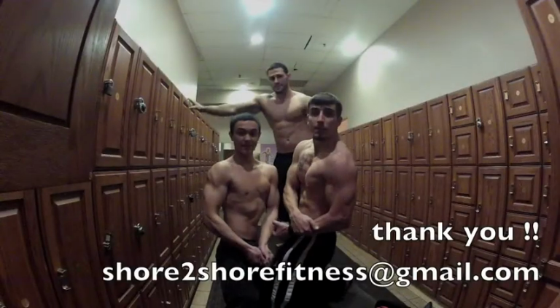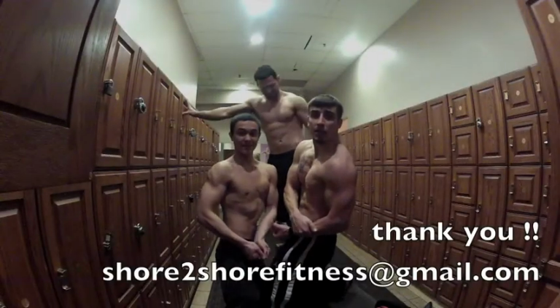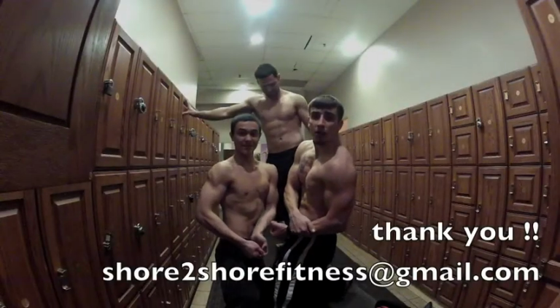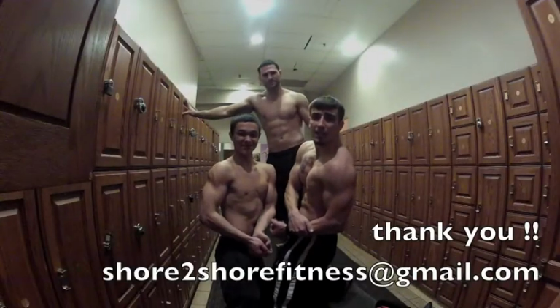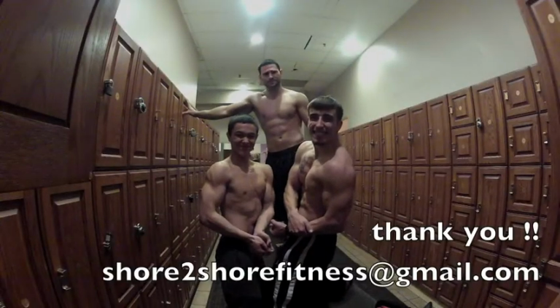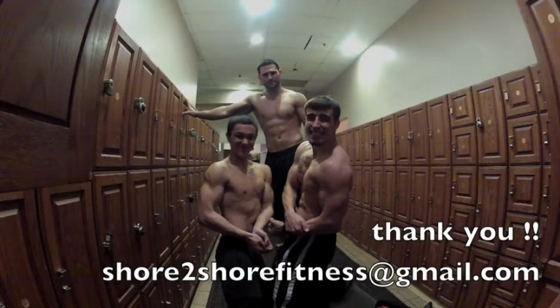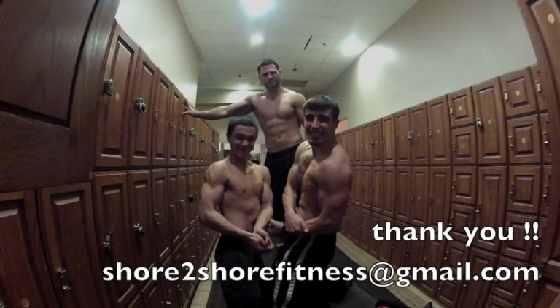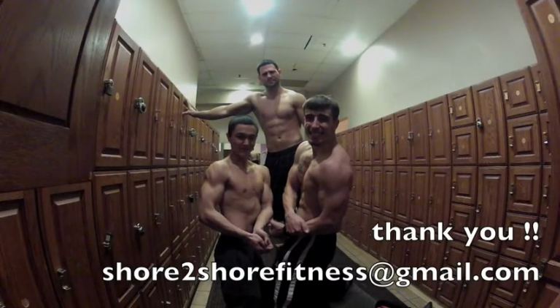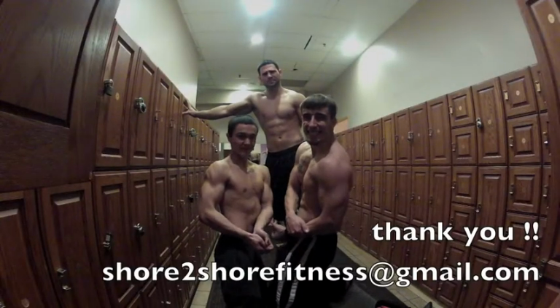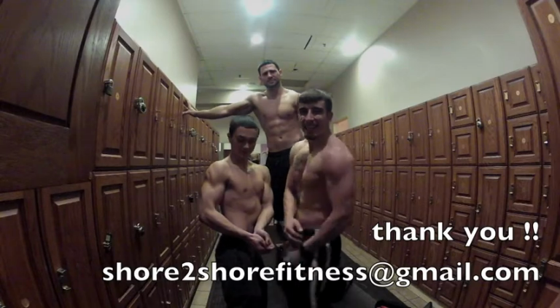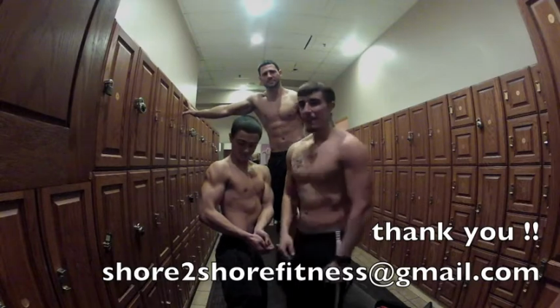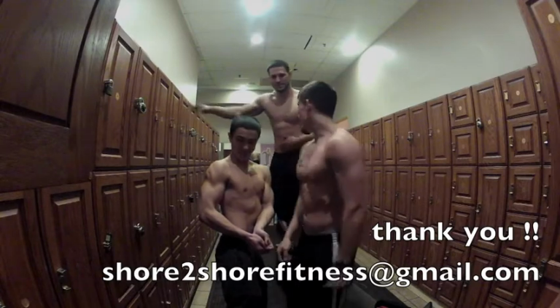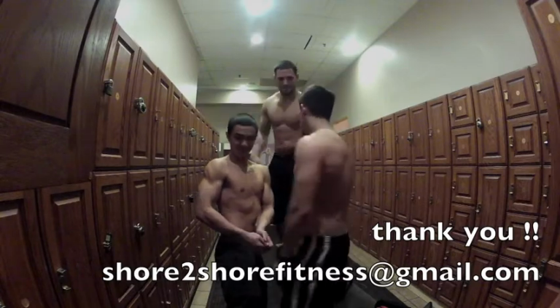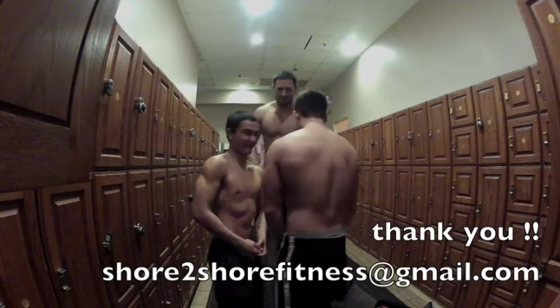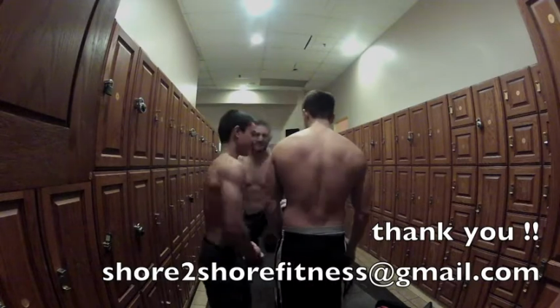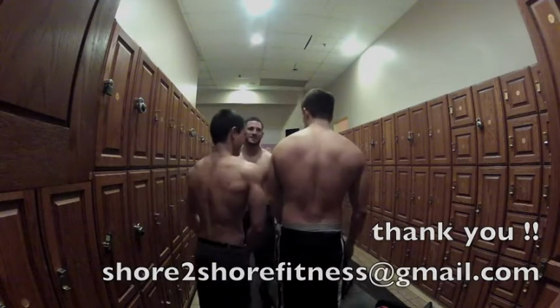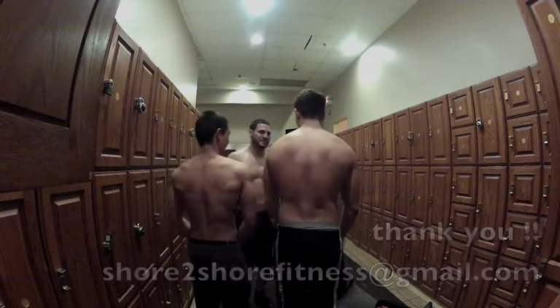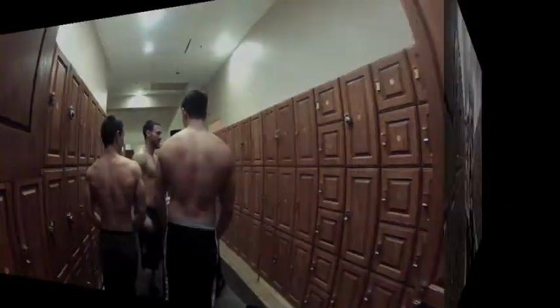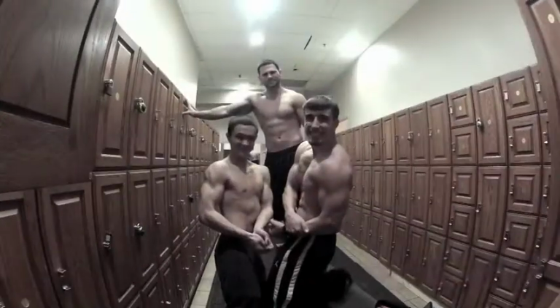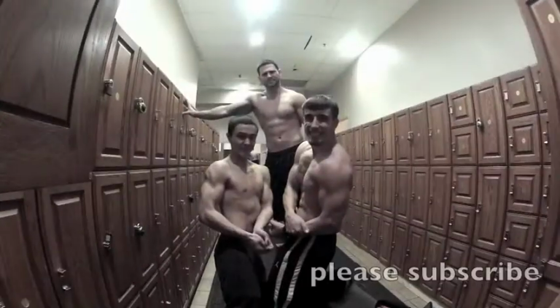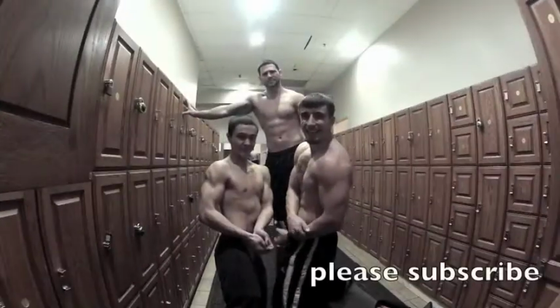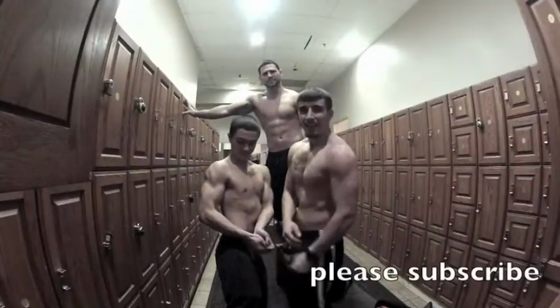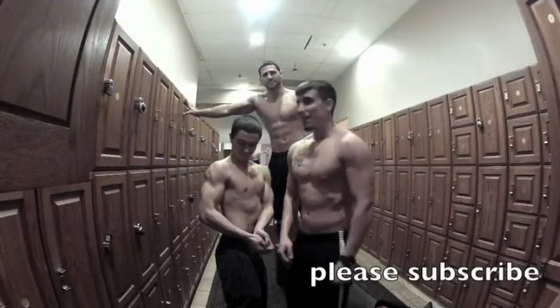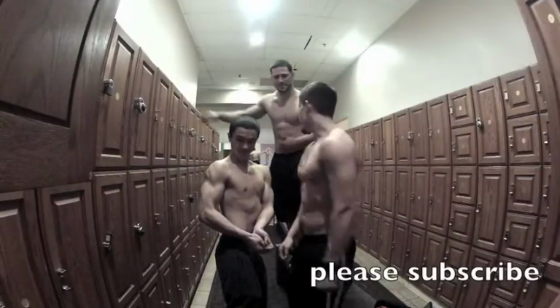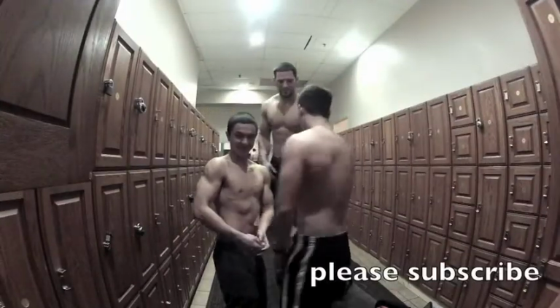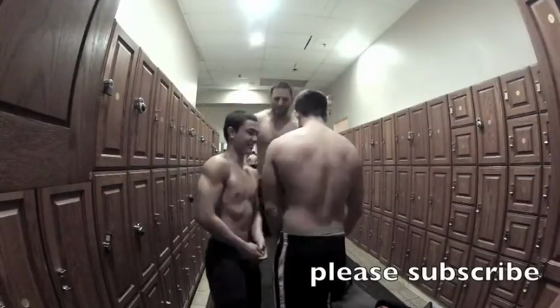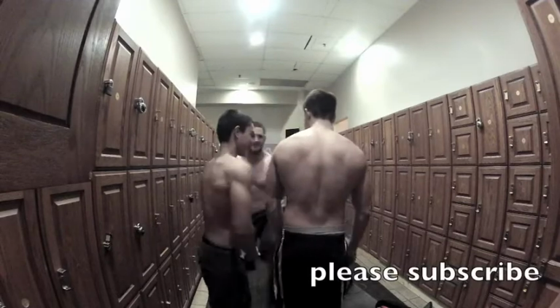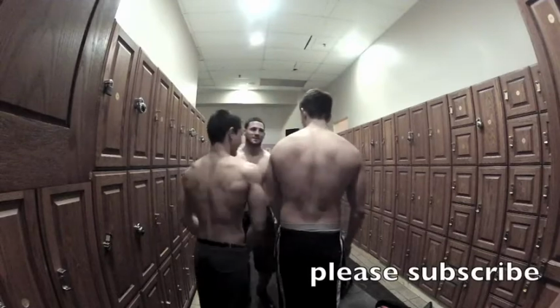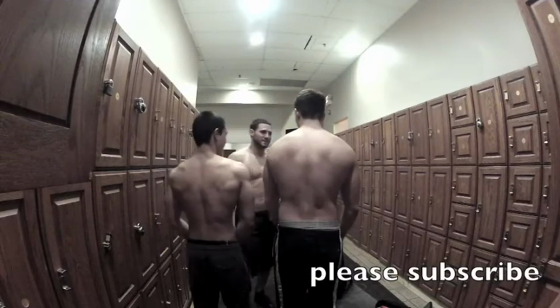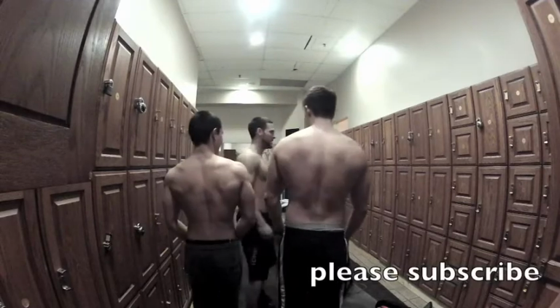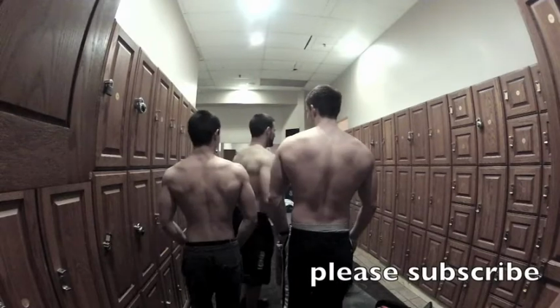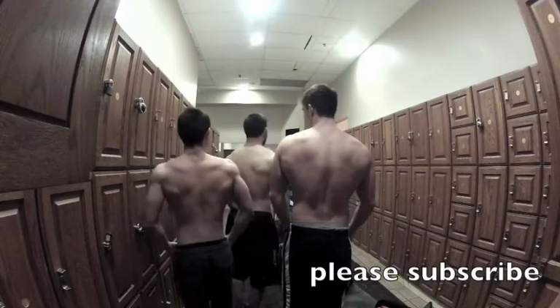Thank you for watching. If you have any questions, email us: Shore2ShoreFitness@gmail.com. Please subscribe to our YouTube channel and follow us on Instagram: Shore2ShoreFitness.